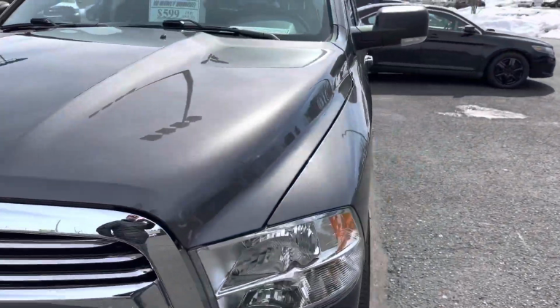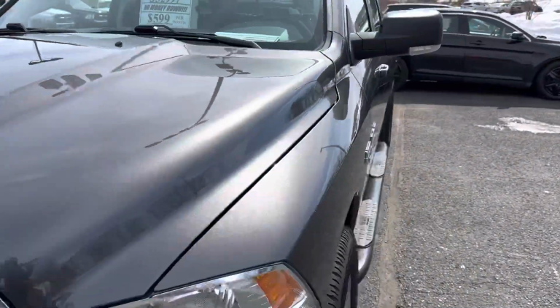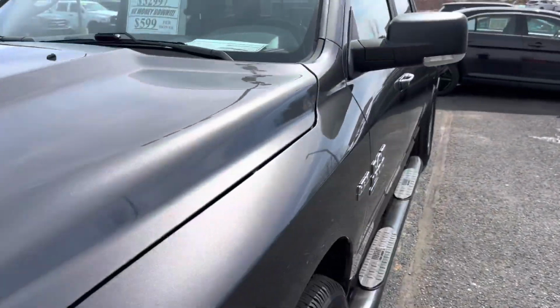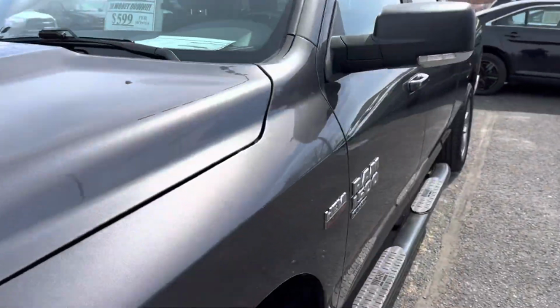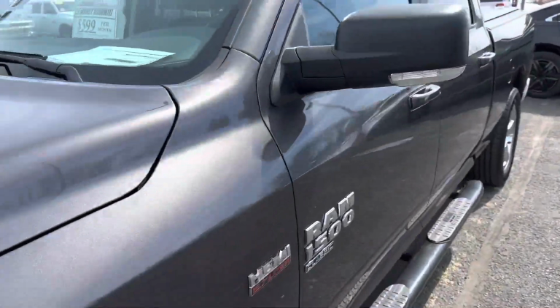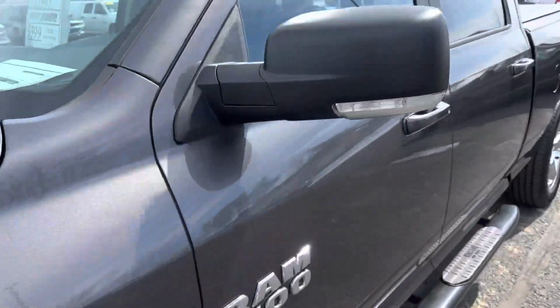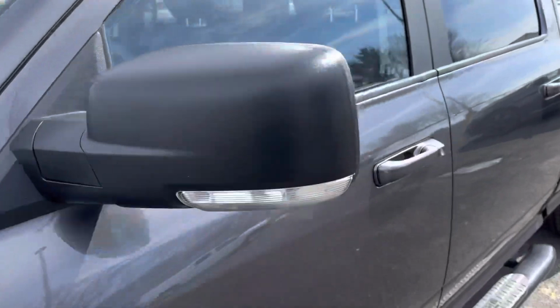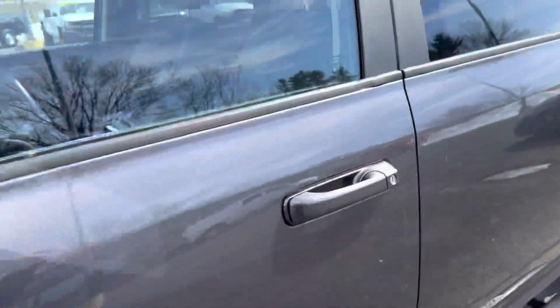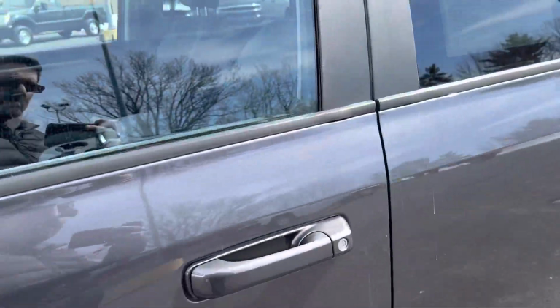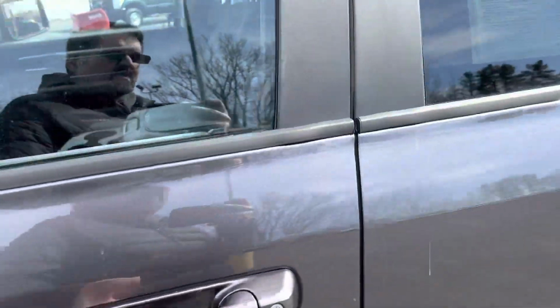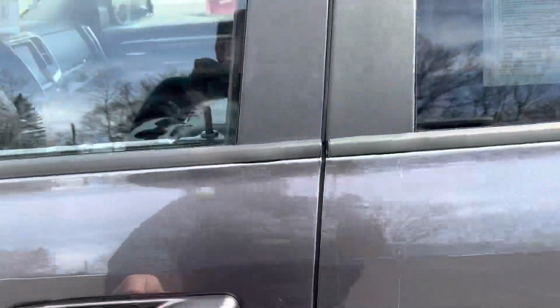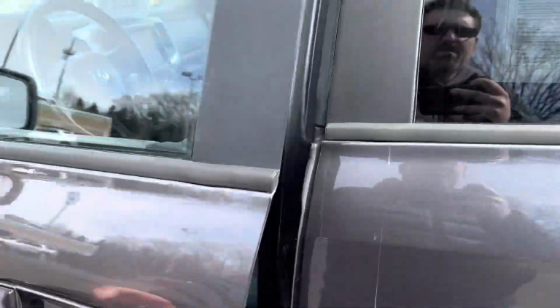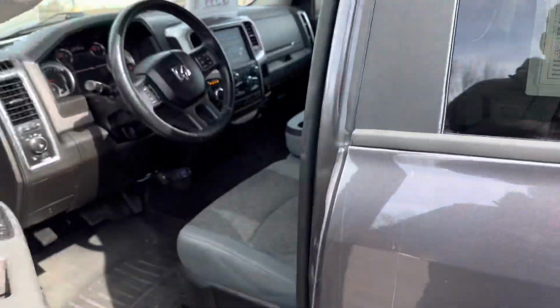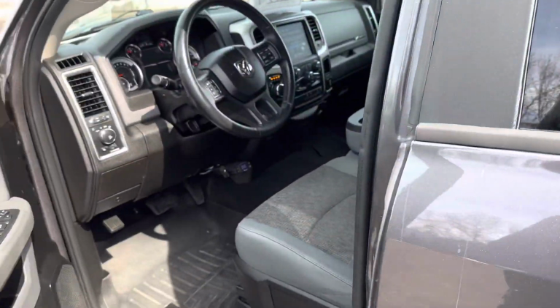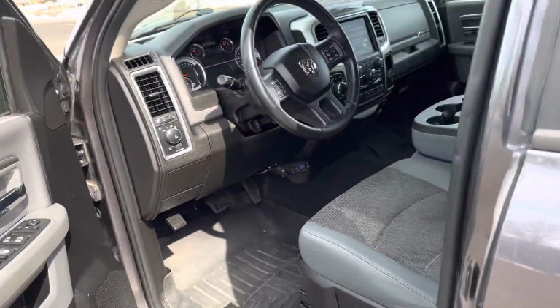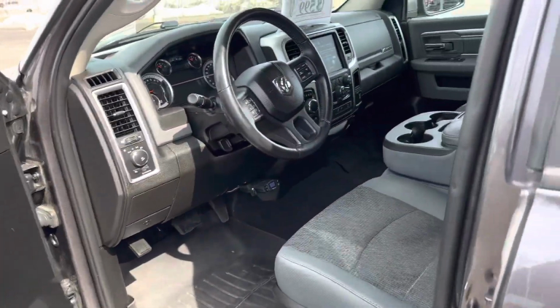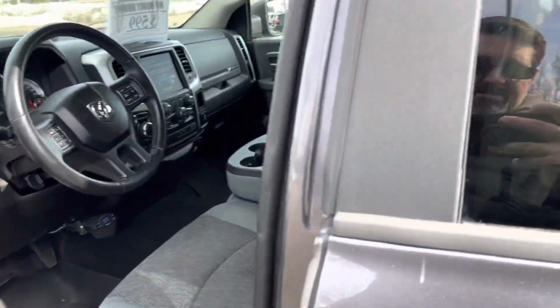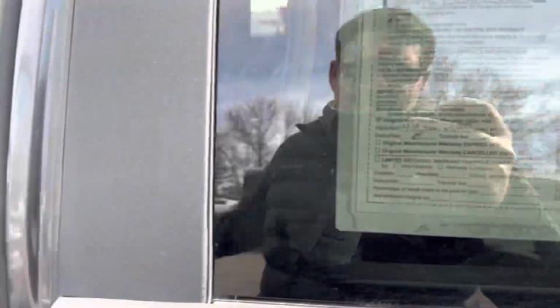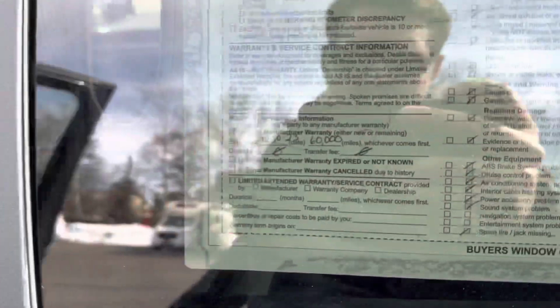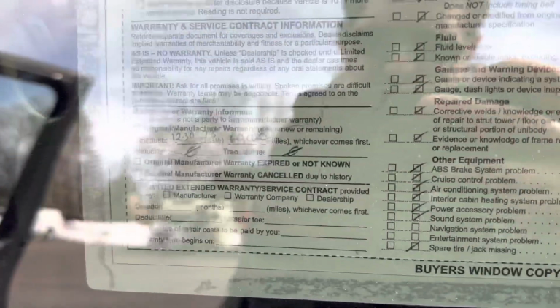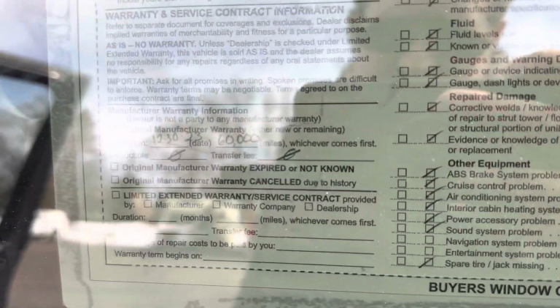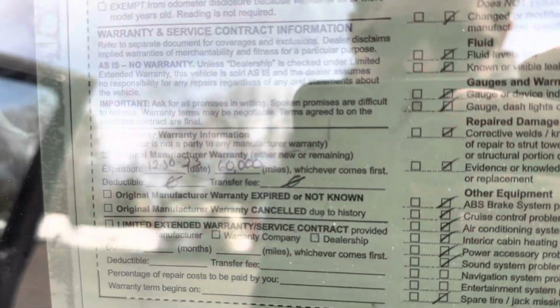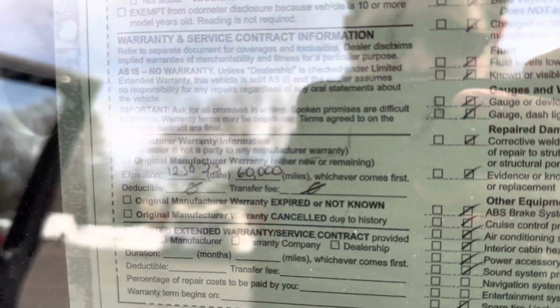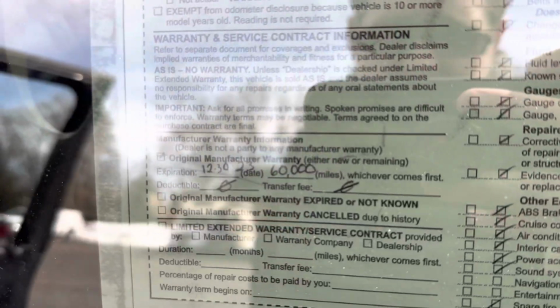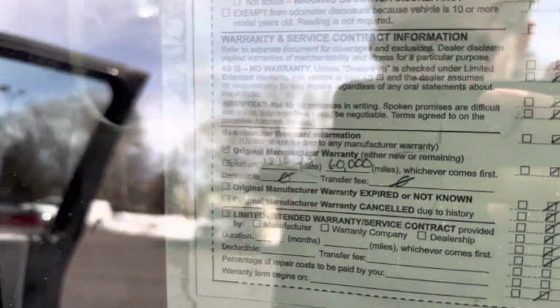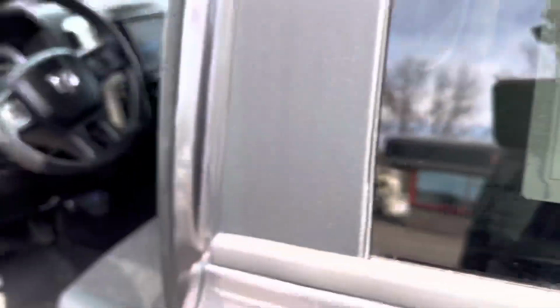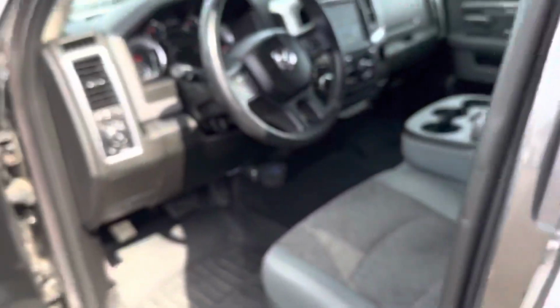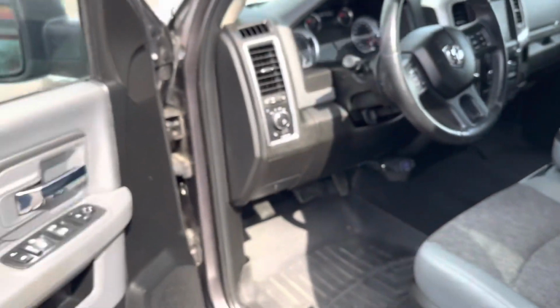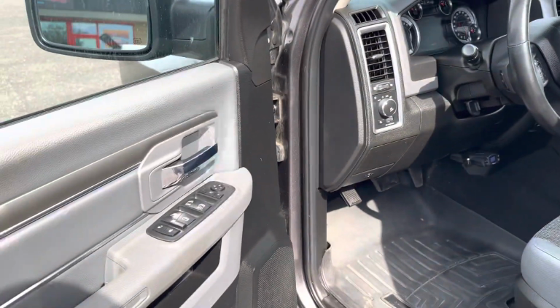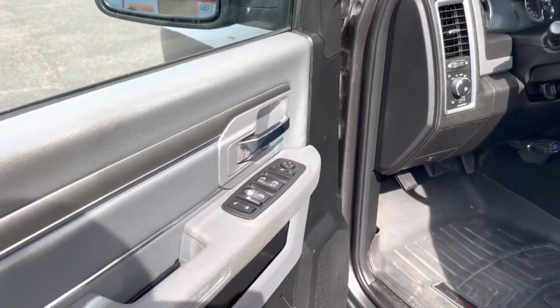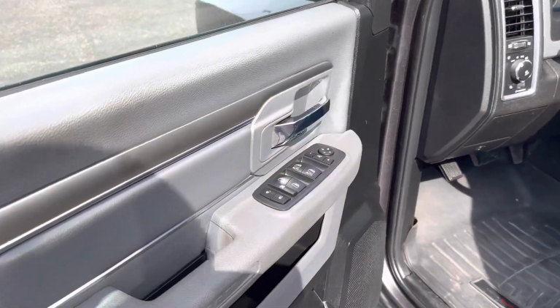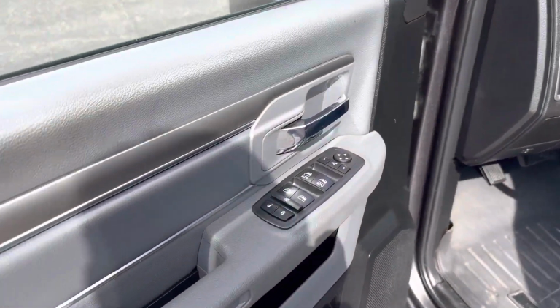35,000 miles. It still has the factory warranty on this until 60,000 miles — until the end of this year, December.